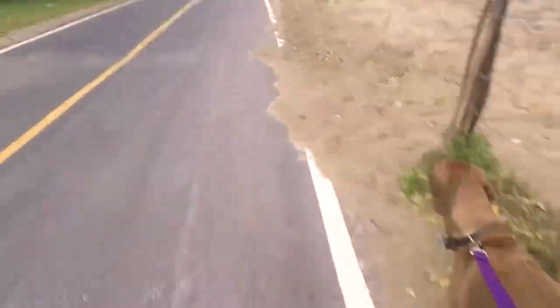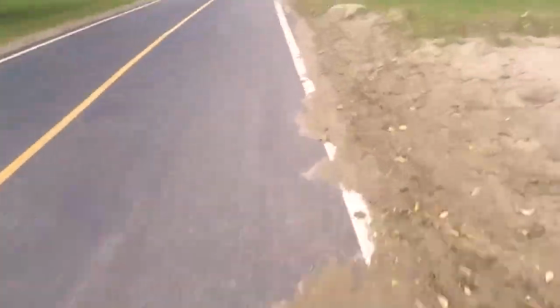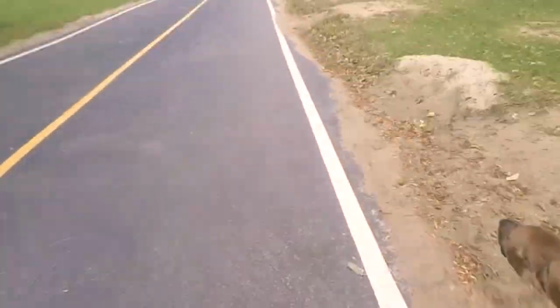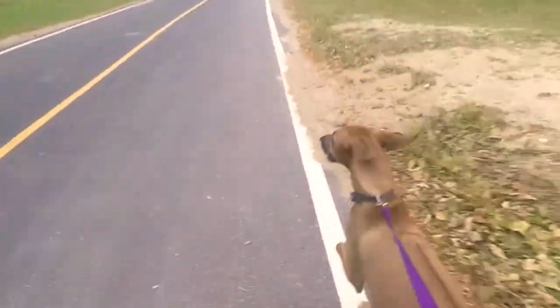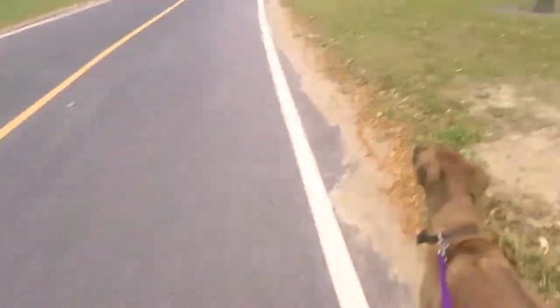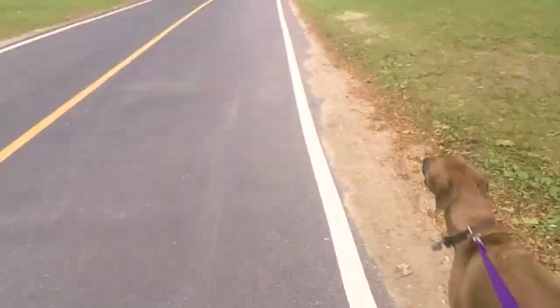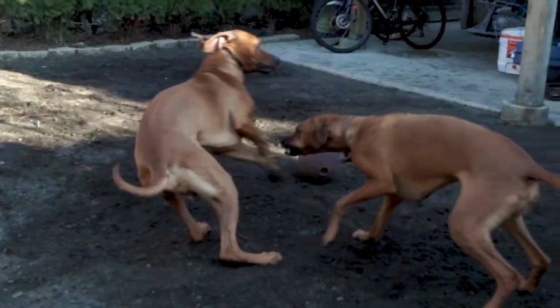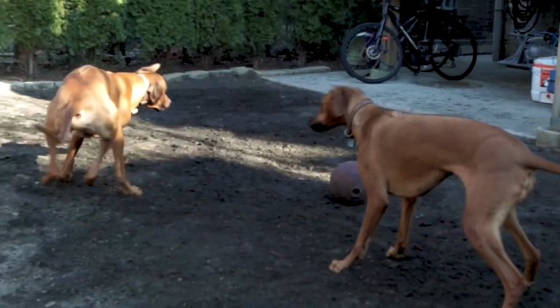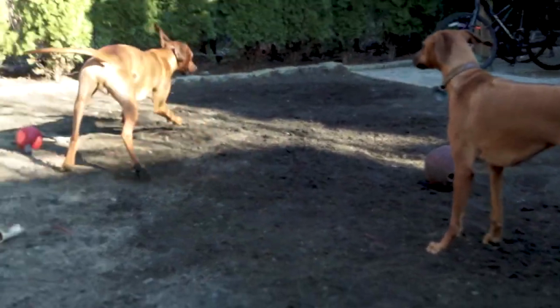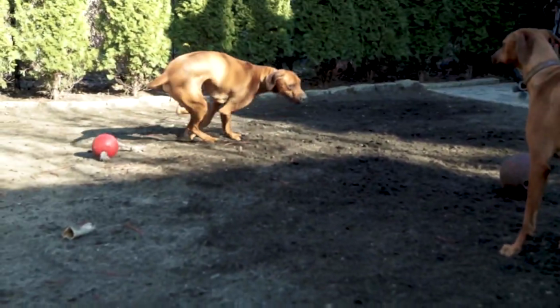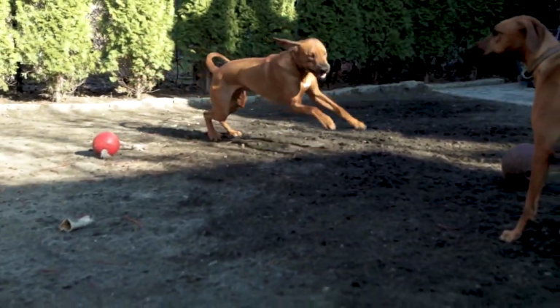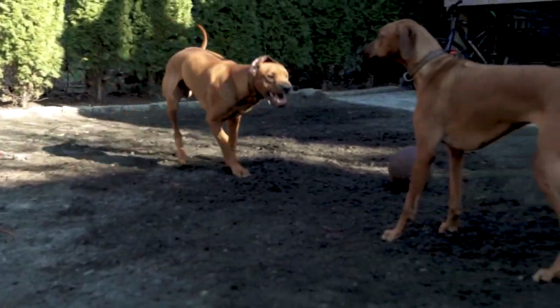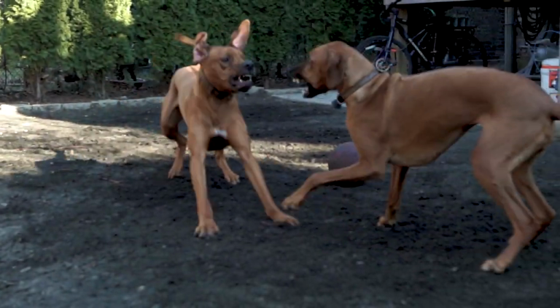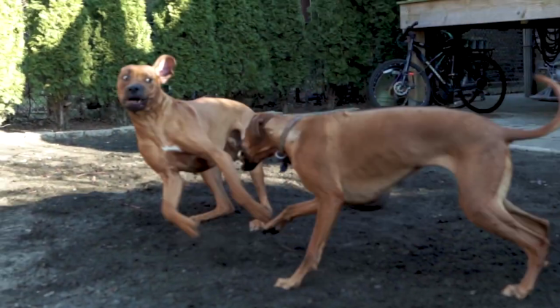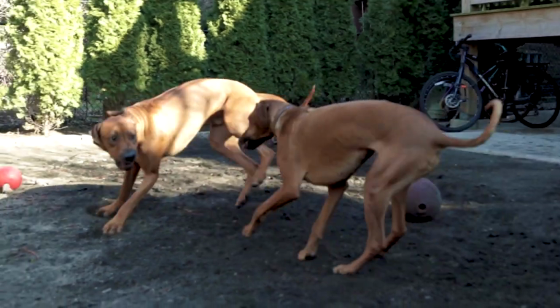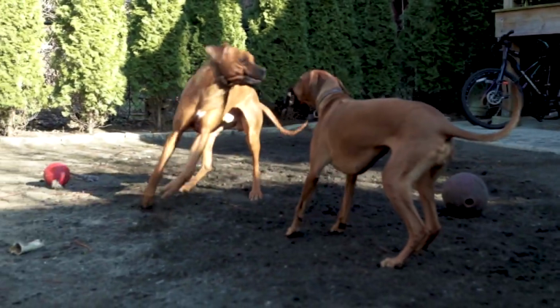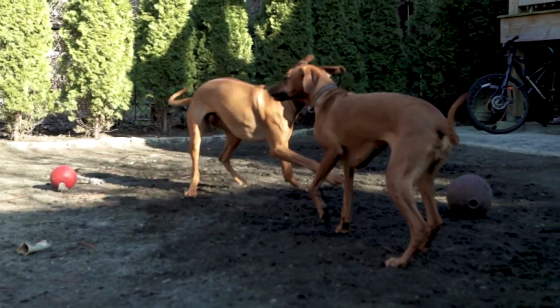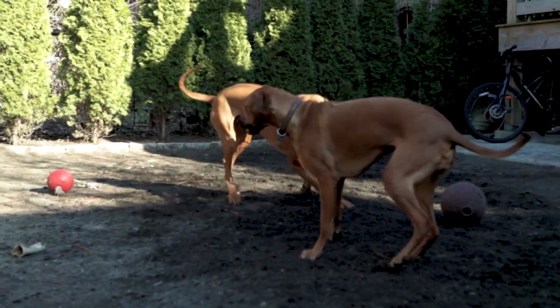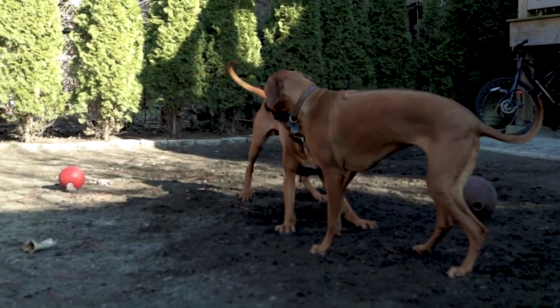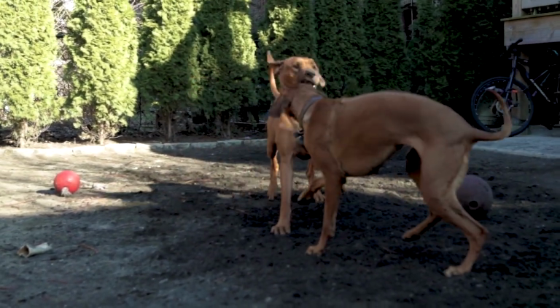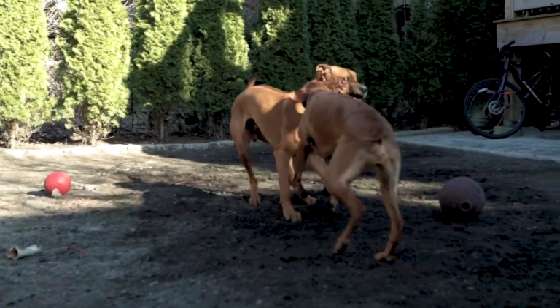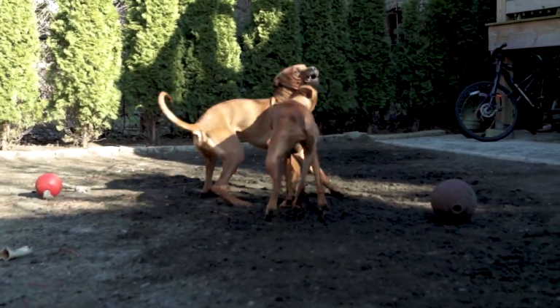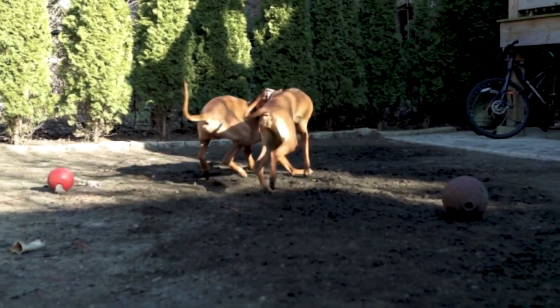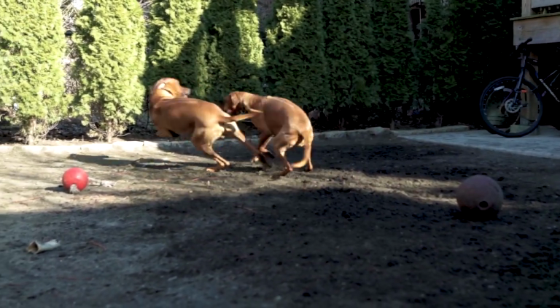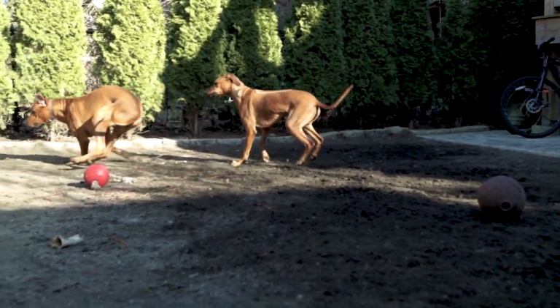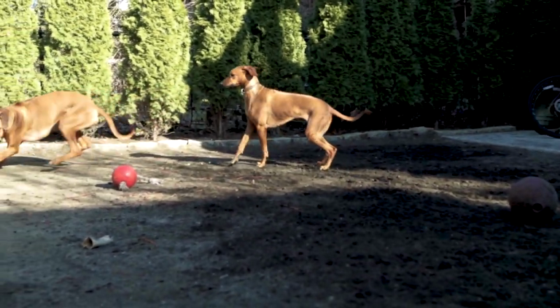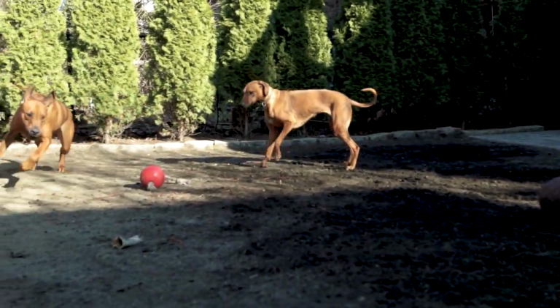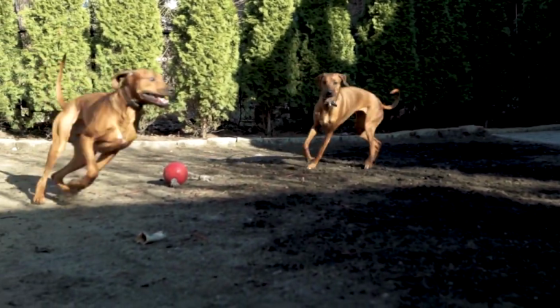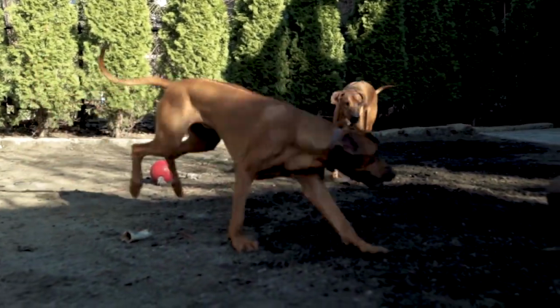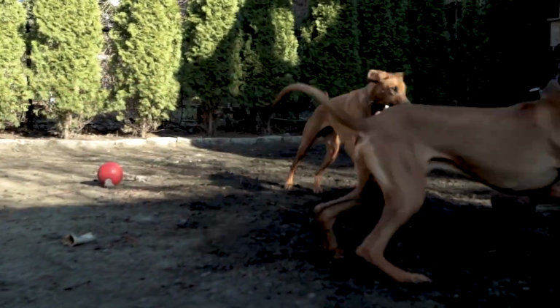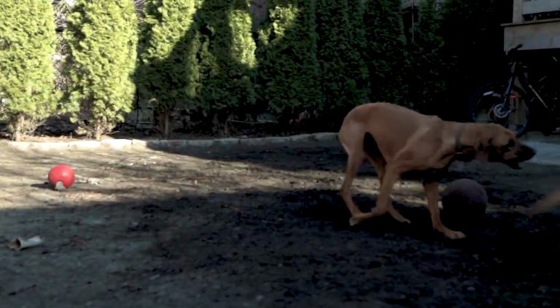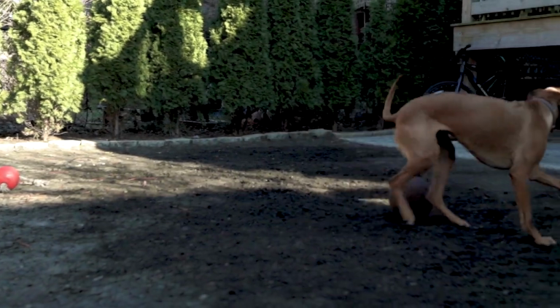Zero is more of a modern American Ridgeback prototype. Larger stature and features, so he can't match Penny's endurance, but he's still extremely athletic for his size.